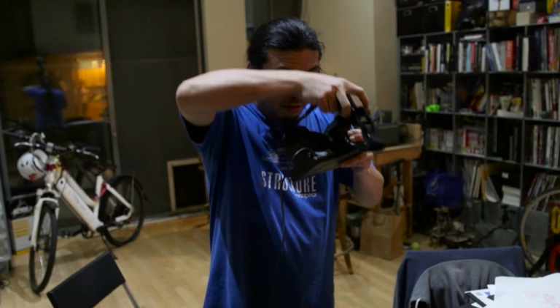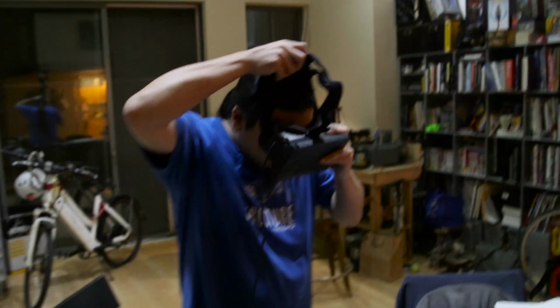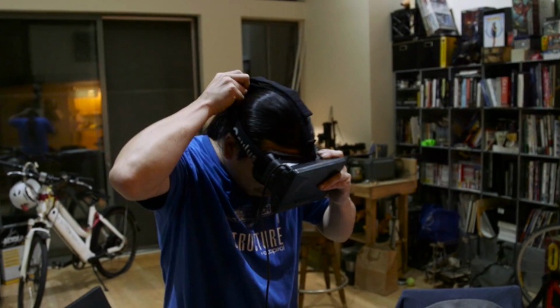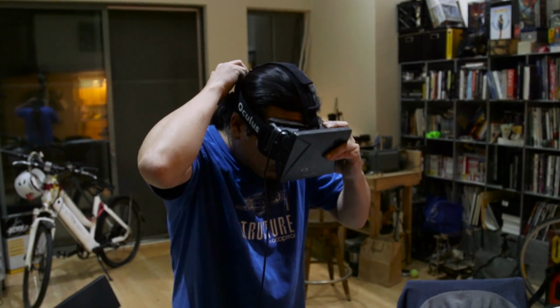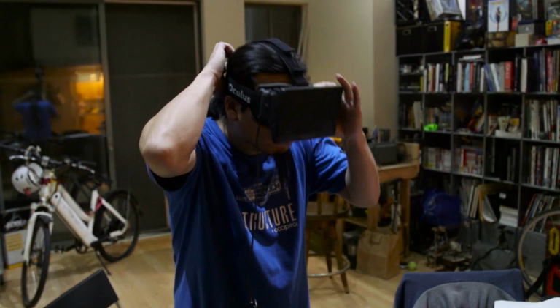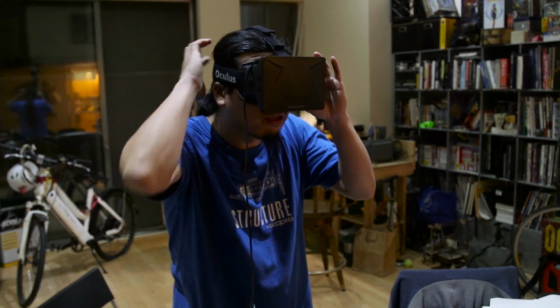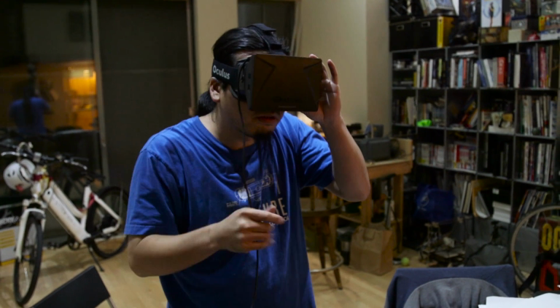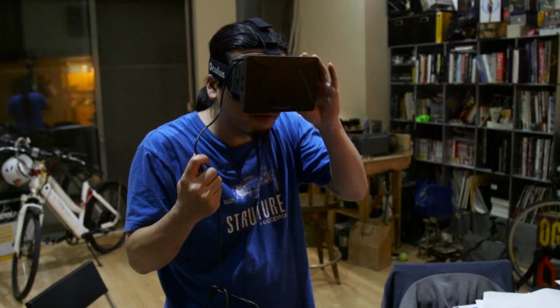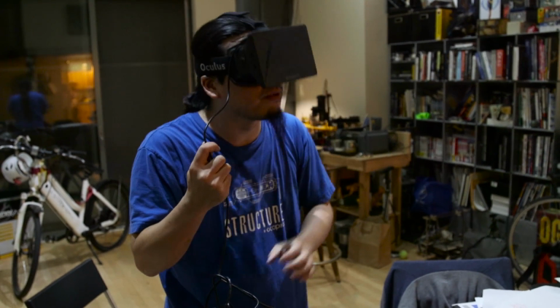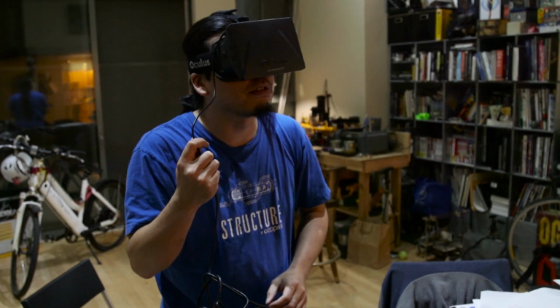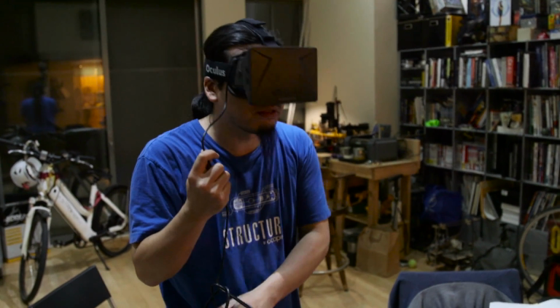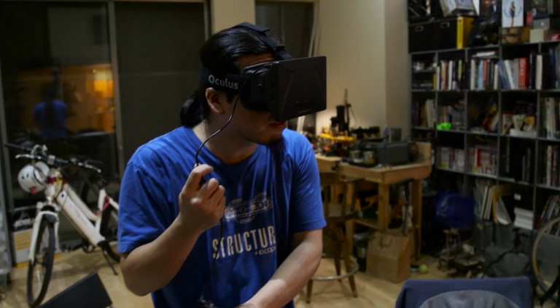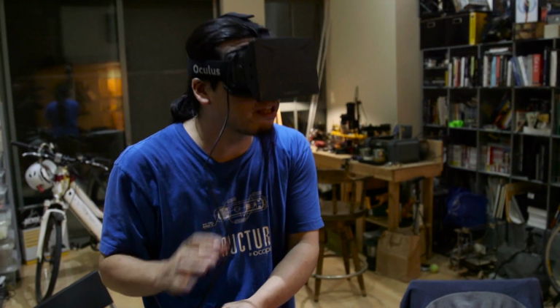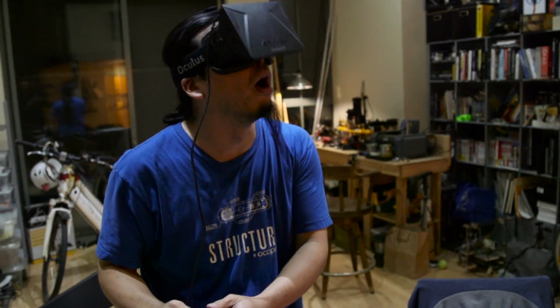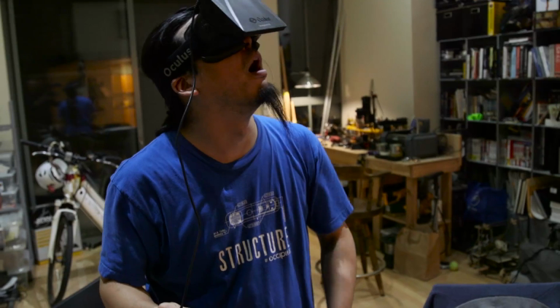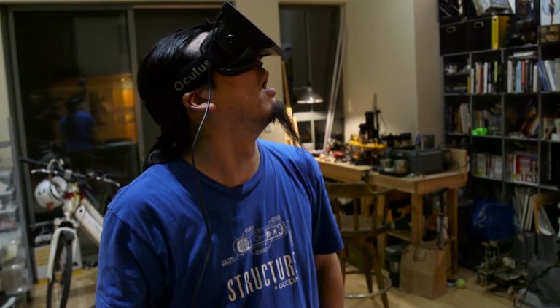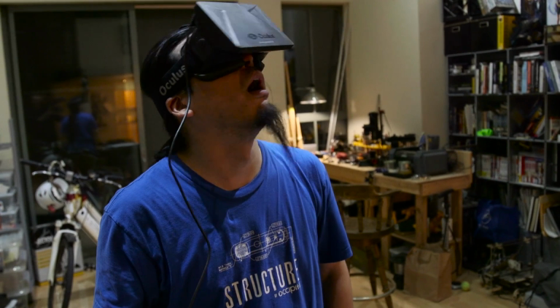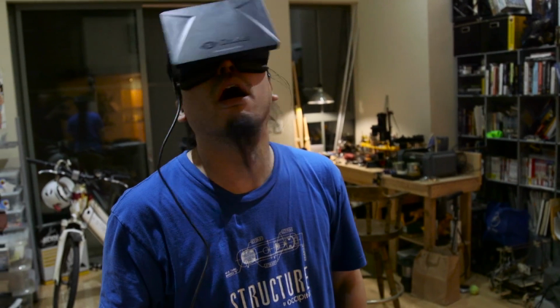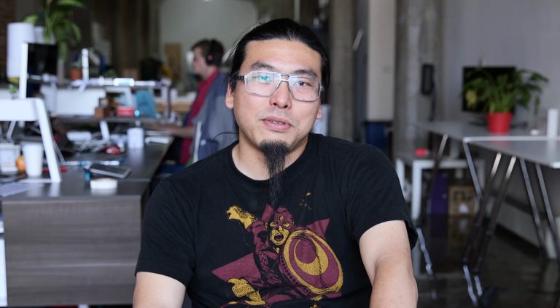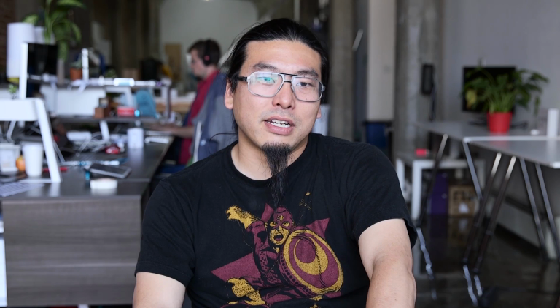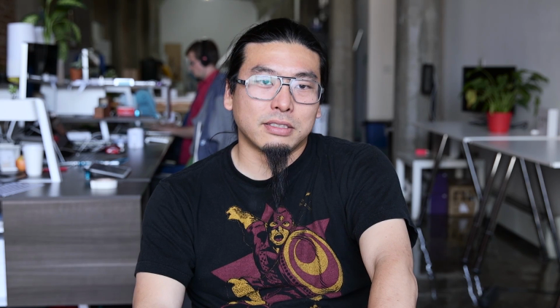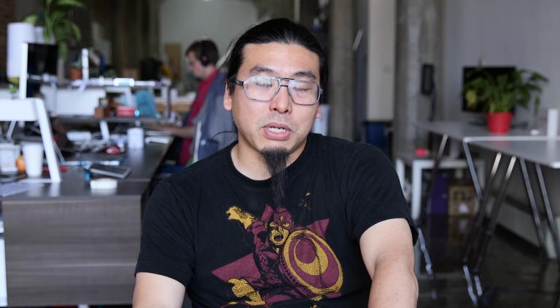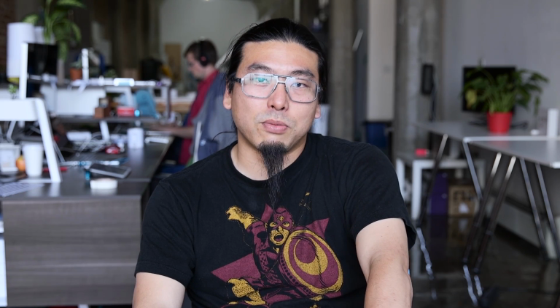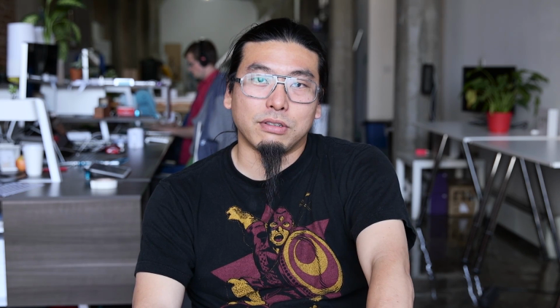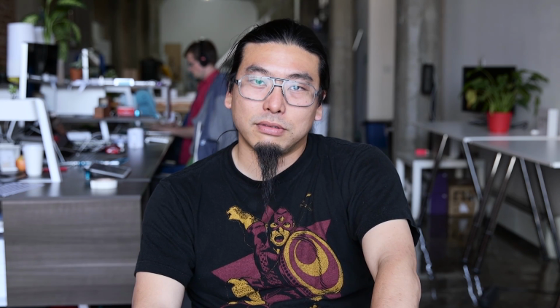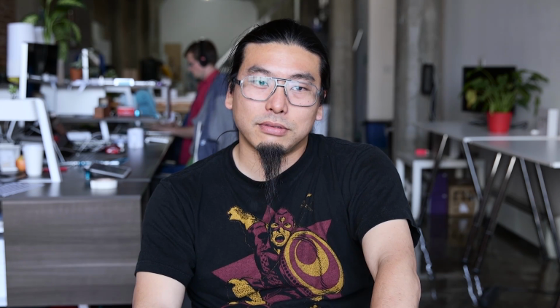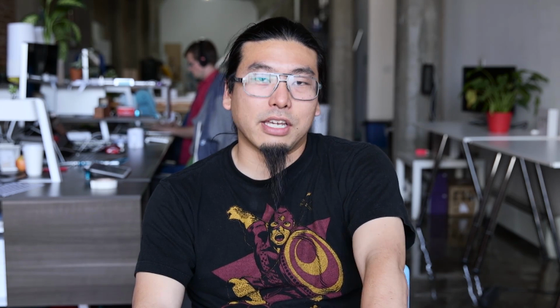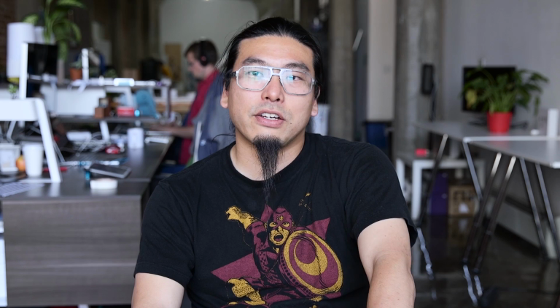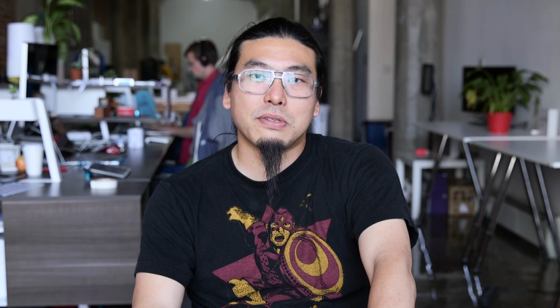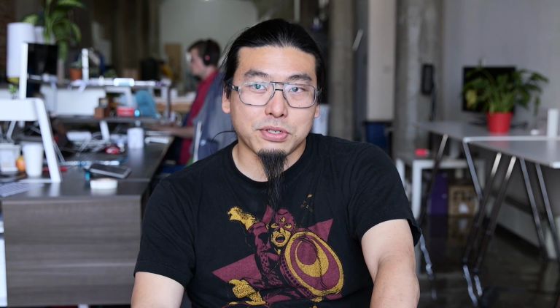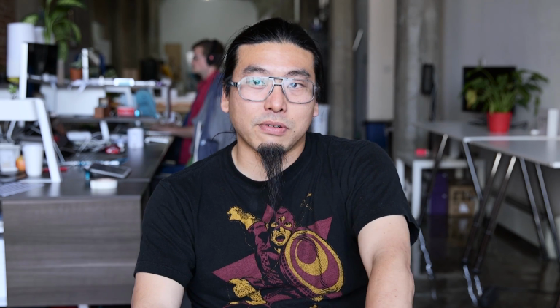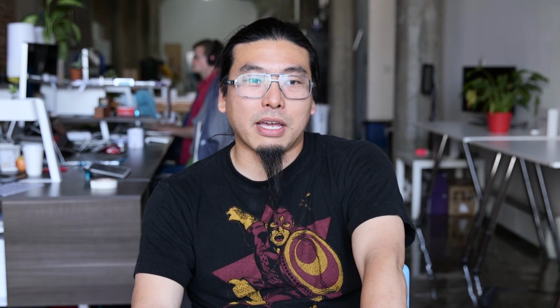His advice to students interested in his line of work? Study more math — not just calculus, that's not enough. When you start getting into a bunch of weird Greek characters, you're studying the right math.